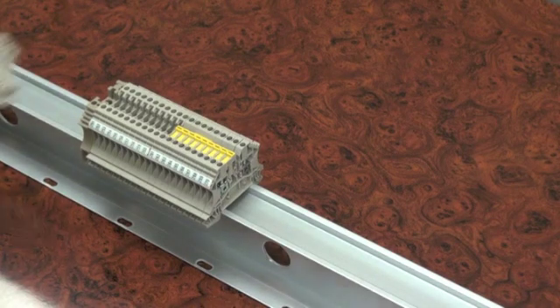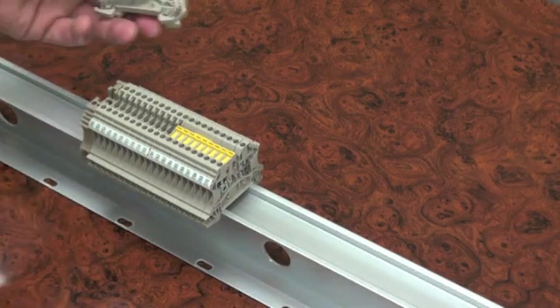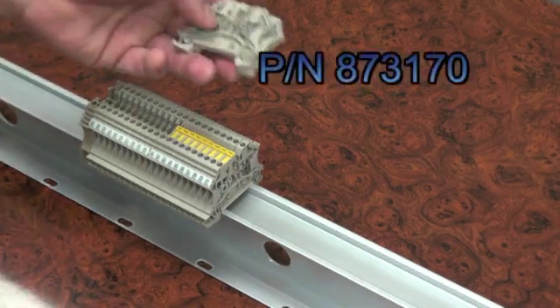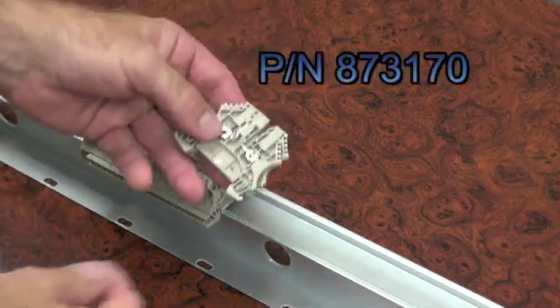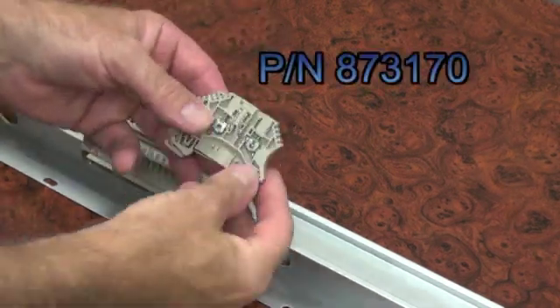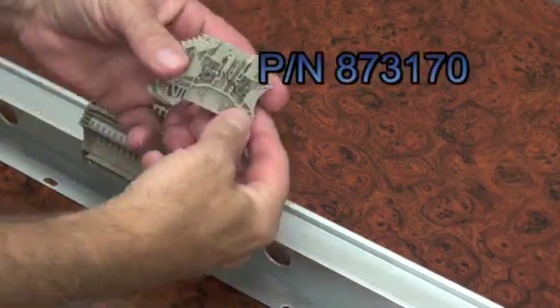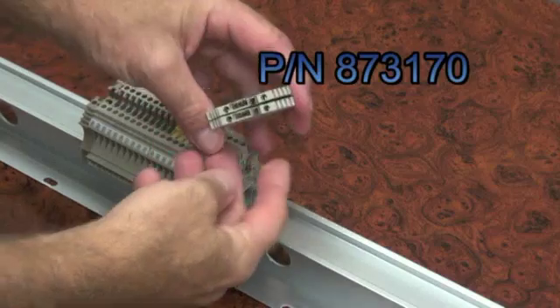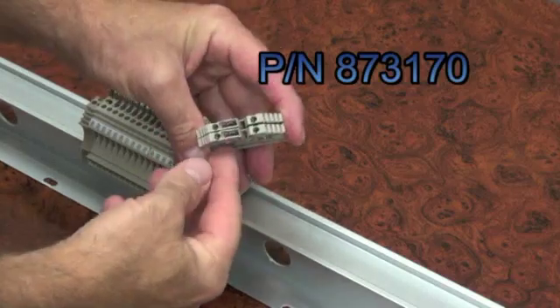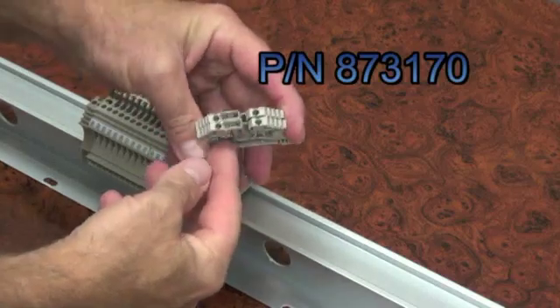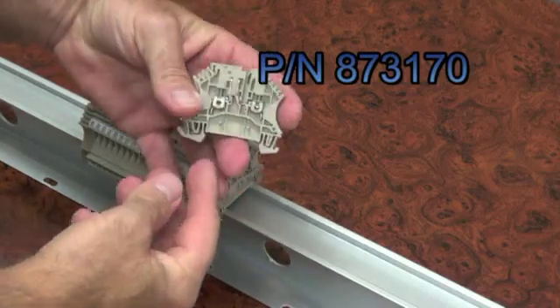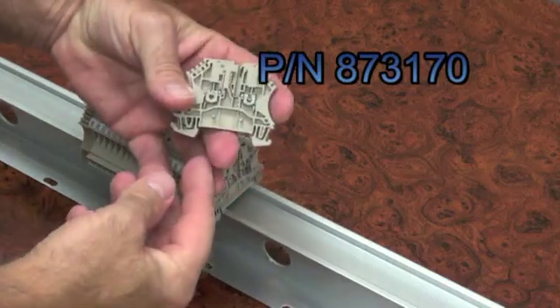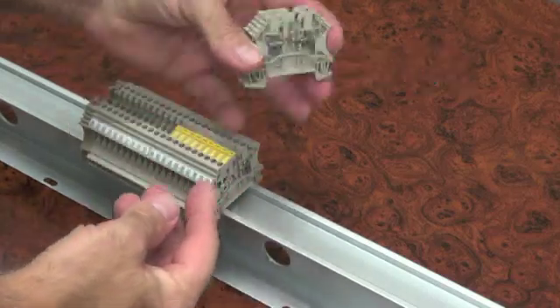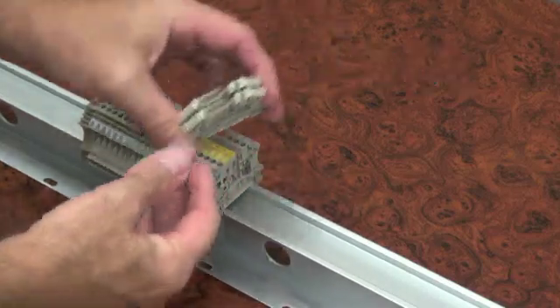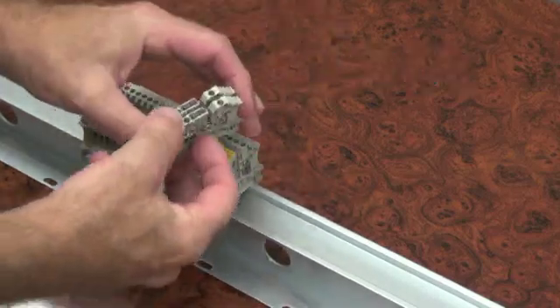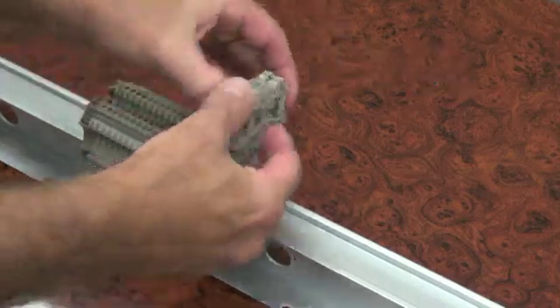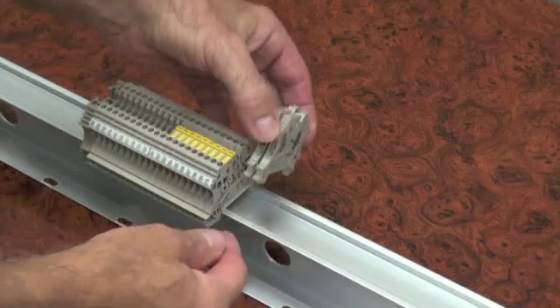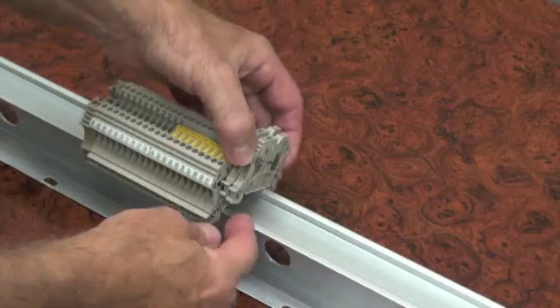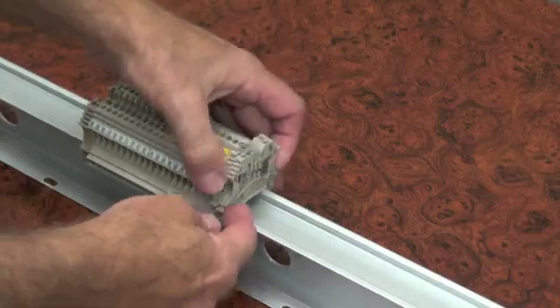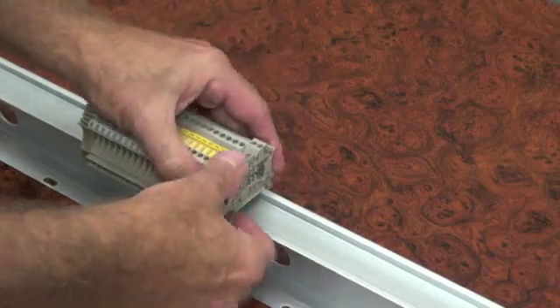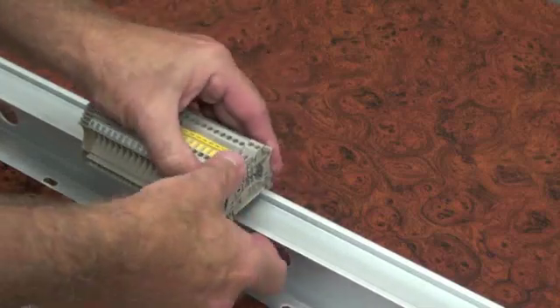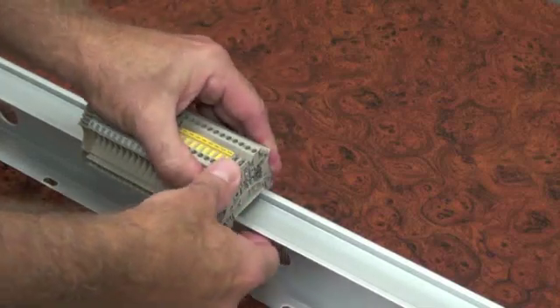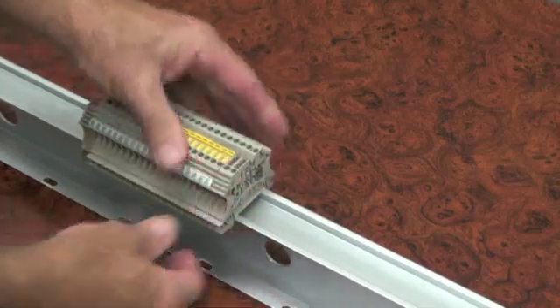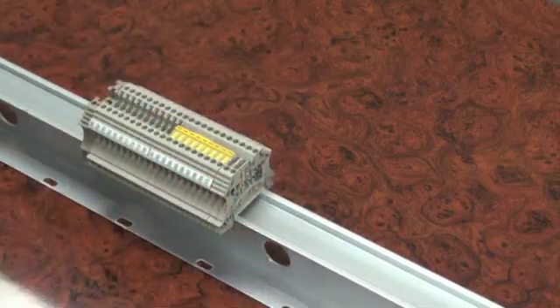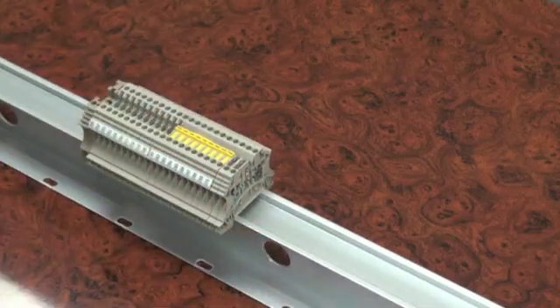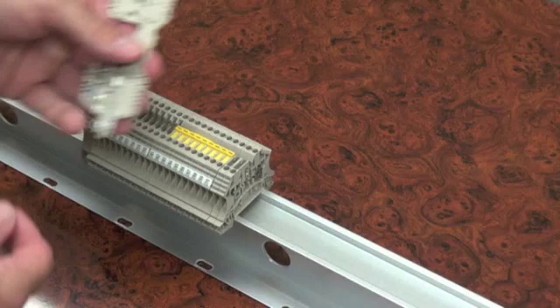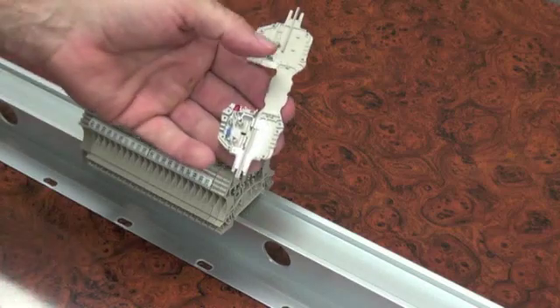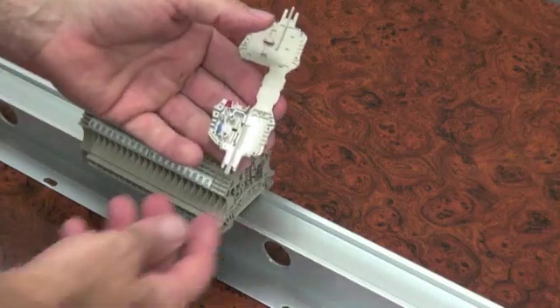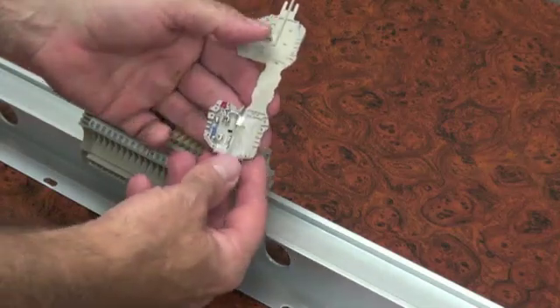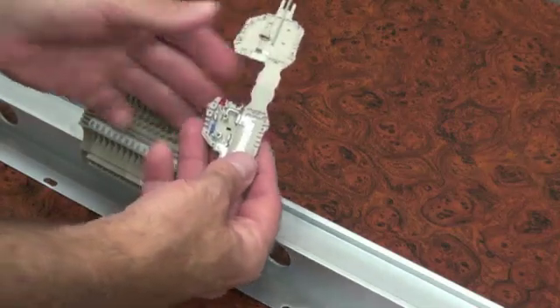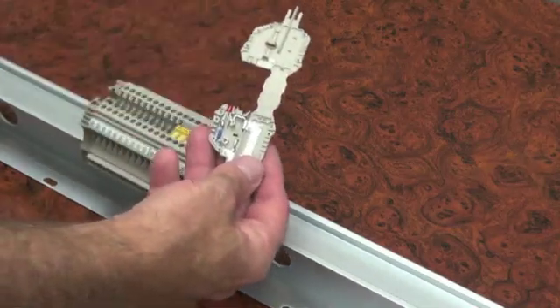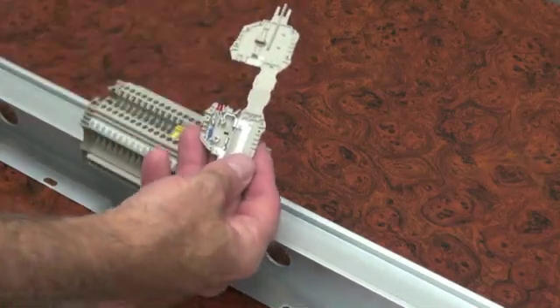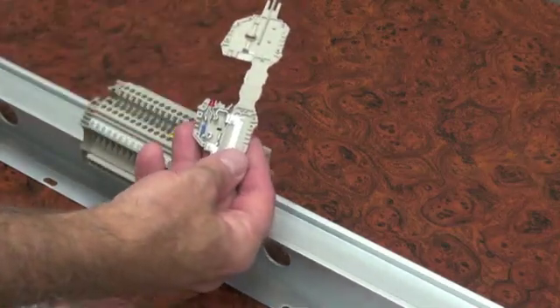This block is also available as part number 873170, which is shipped without the disconnect lever. With the lever removed, the block can be used in conjunction with the C-Haas style fused plug.